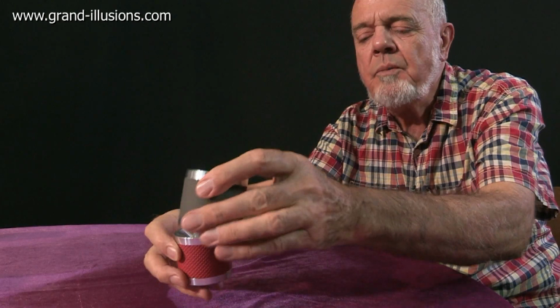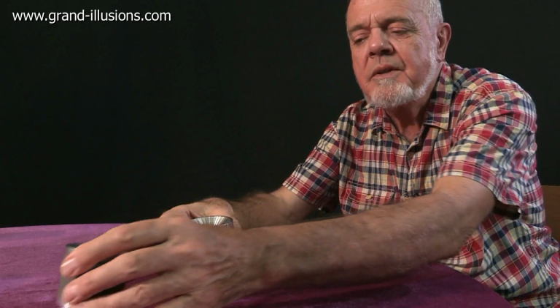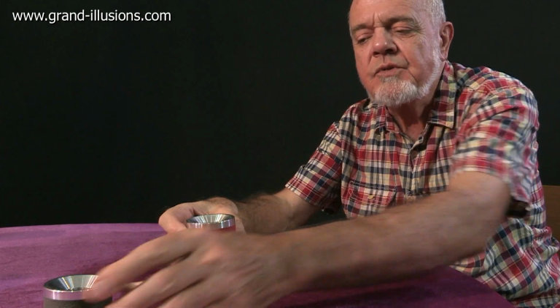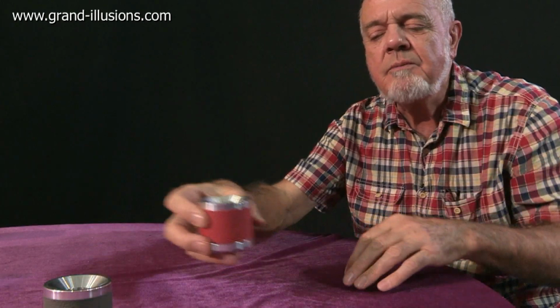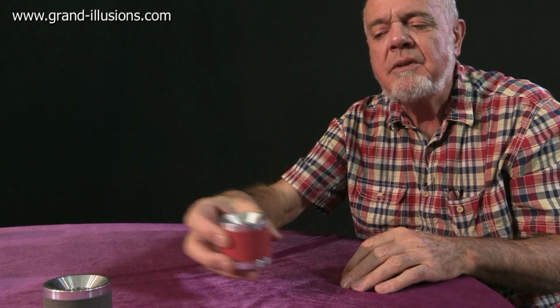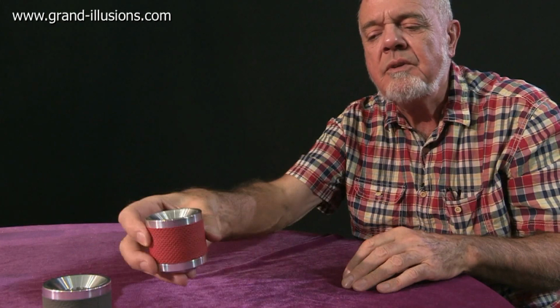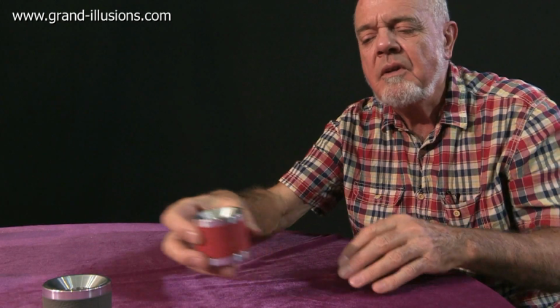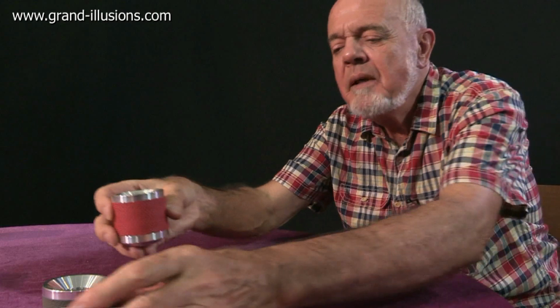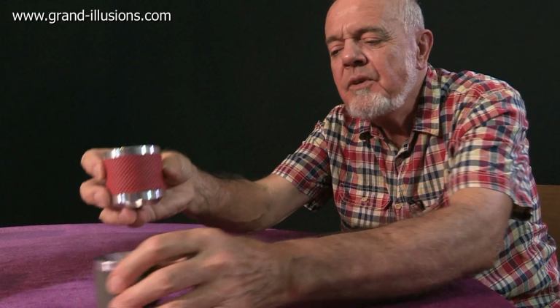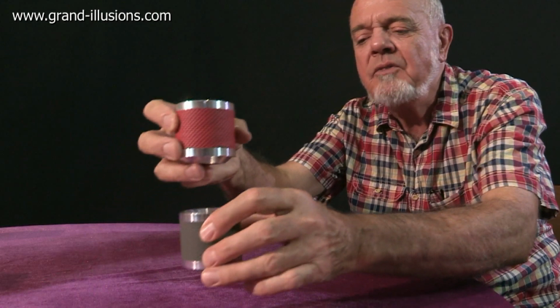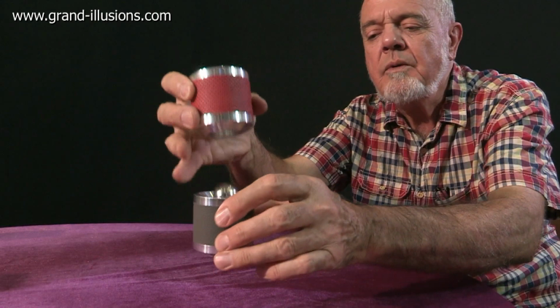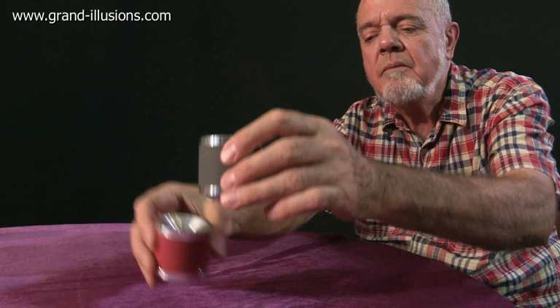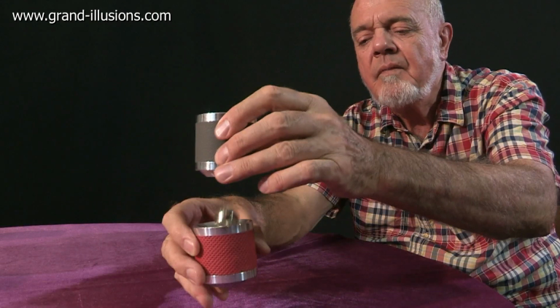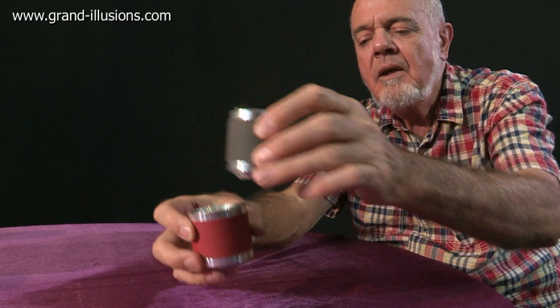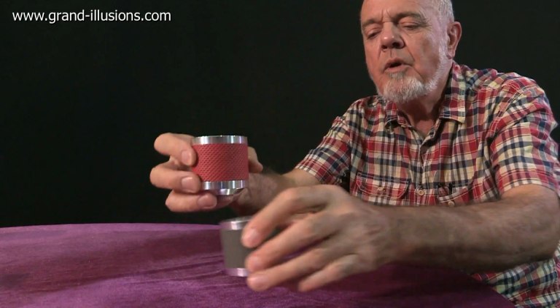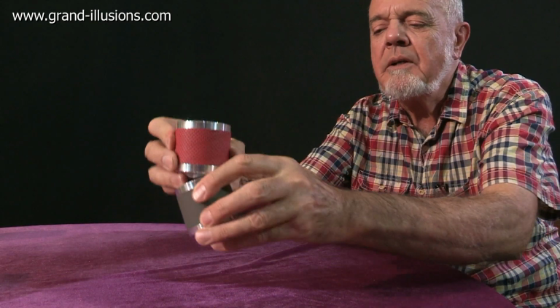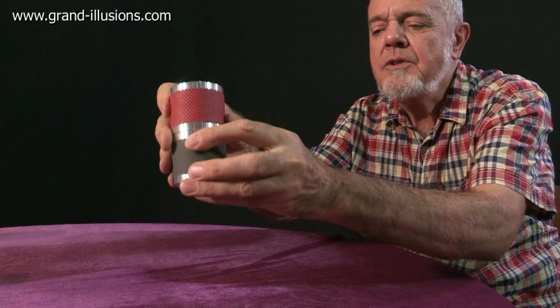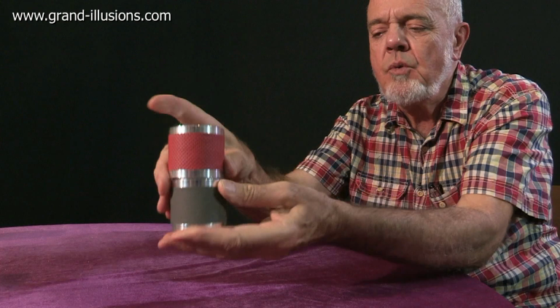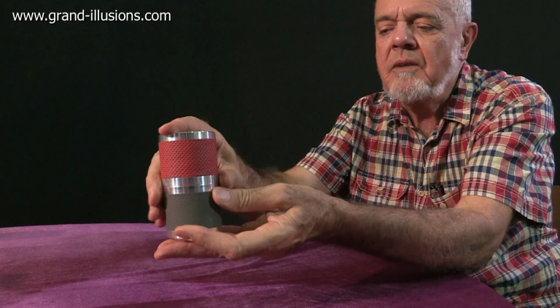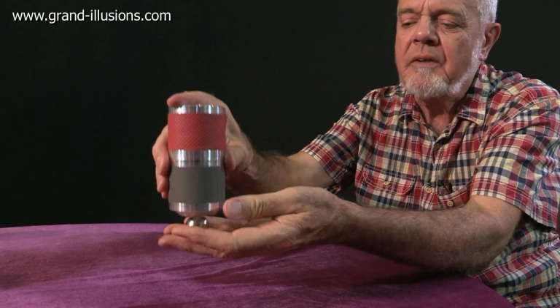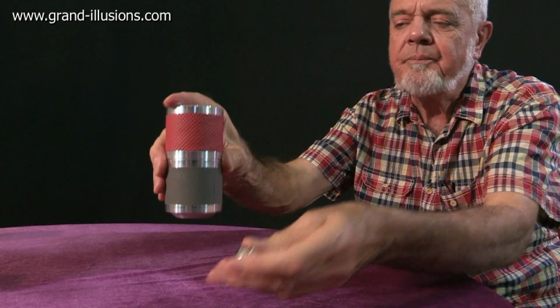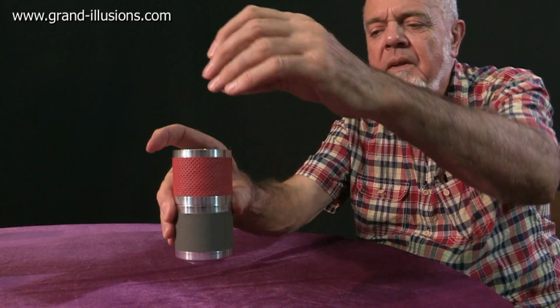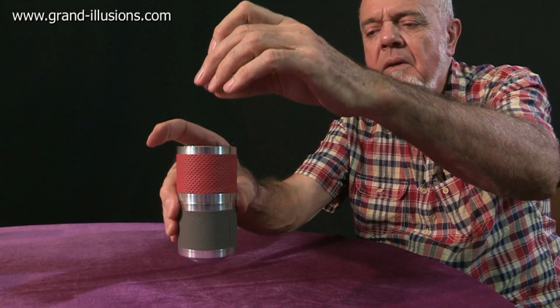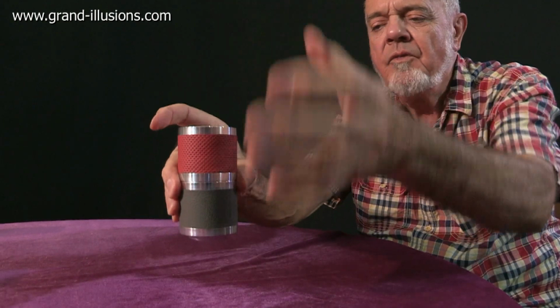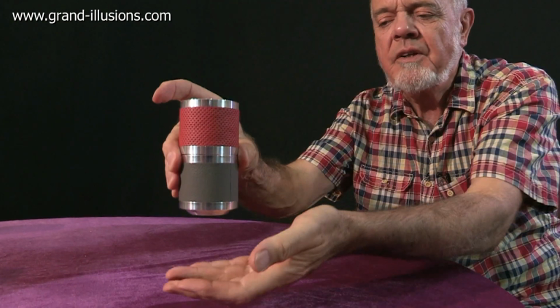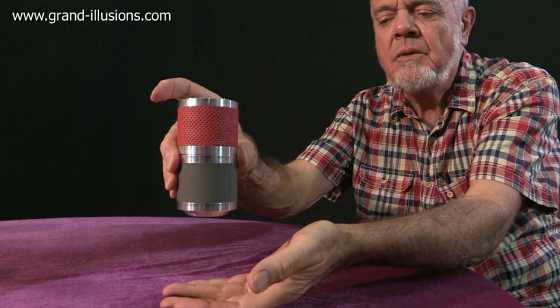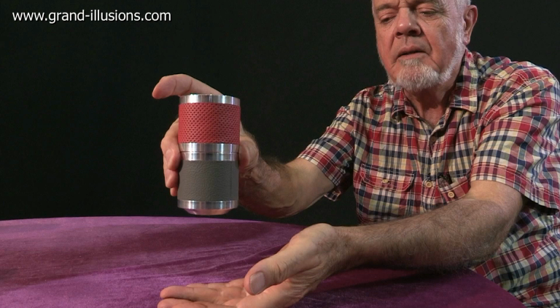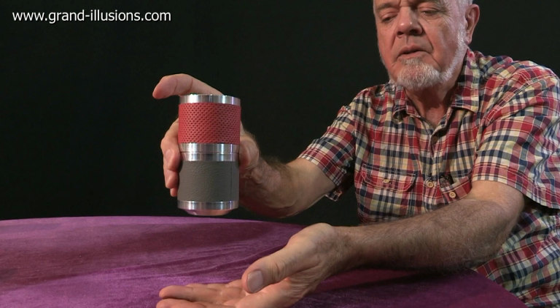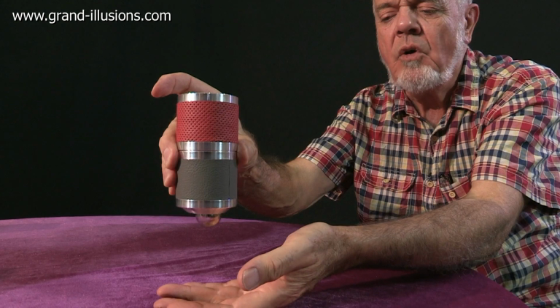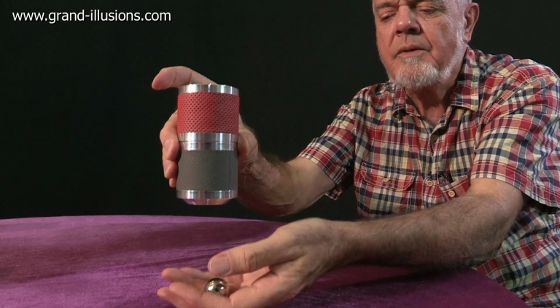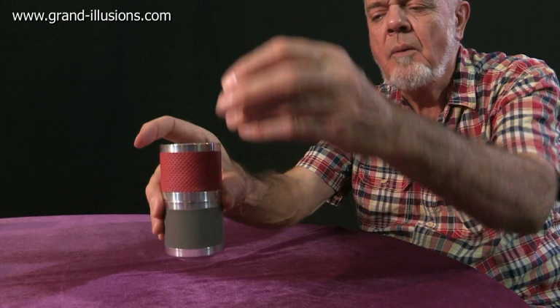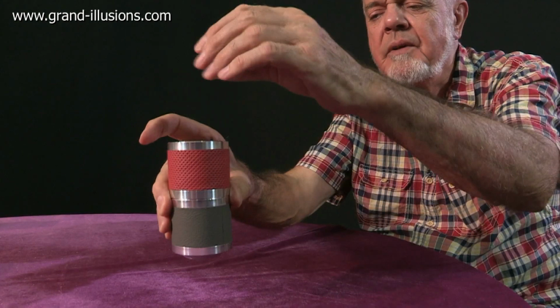Or you can pass one of these to a friend and between you you can make the piece go back and forward. Or we can make it go down two, which is a lovely effect. Very slow — look at that. Long wait, you can't believe it.